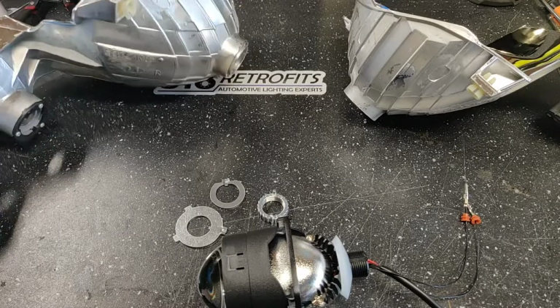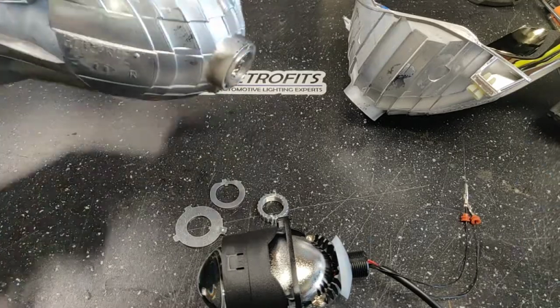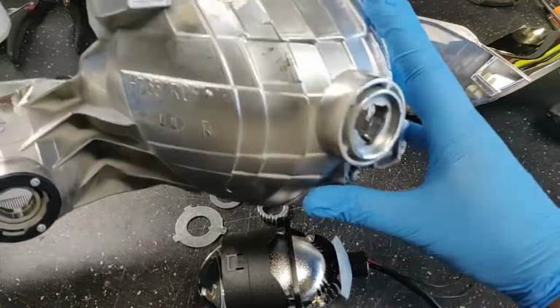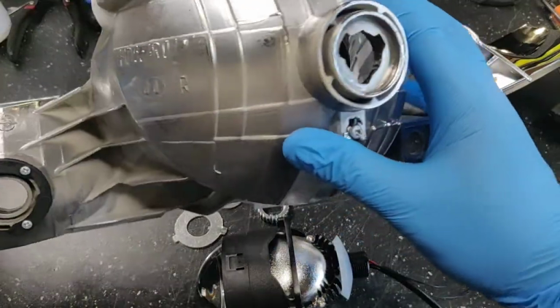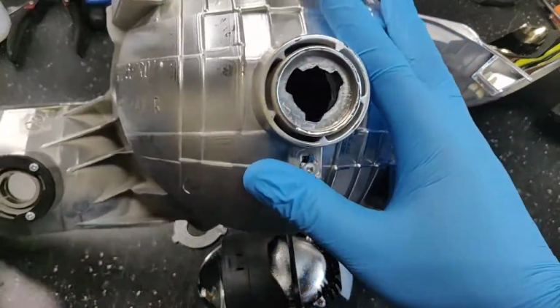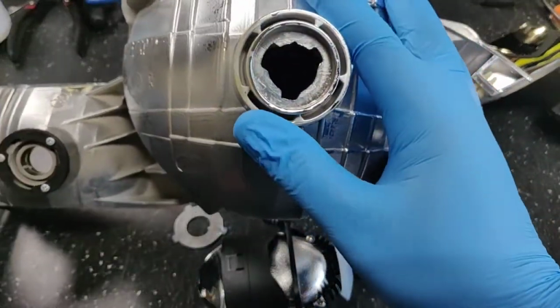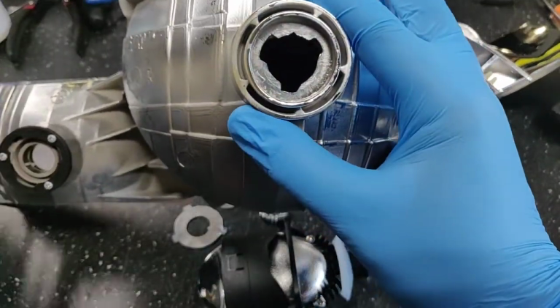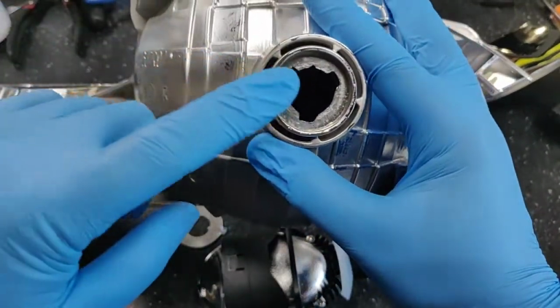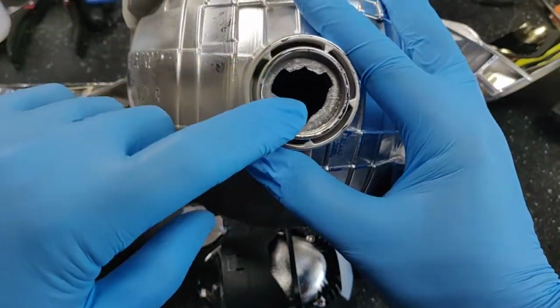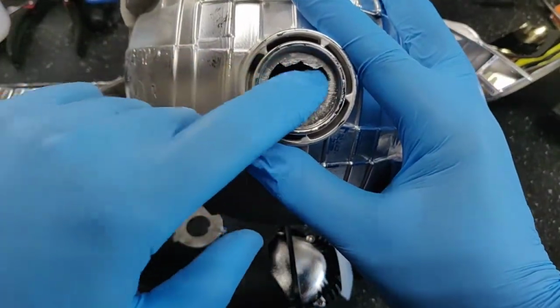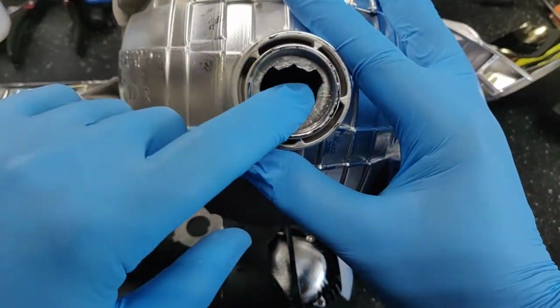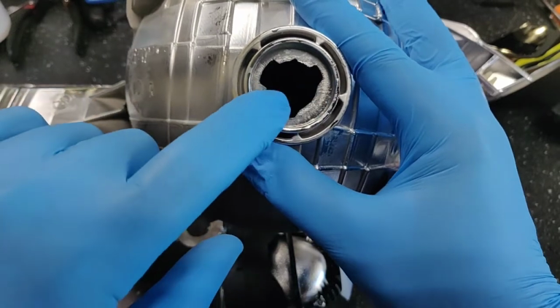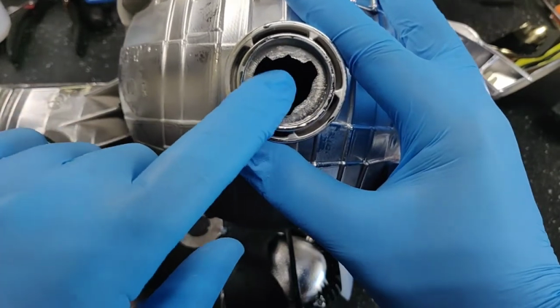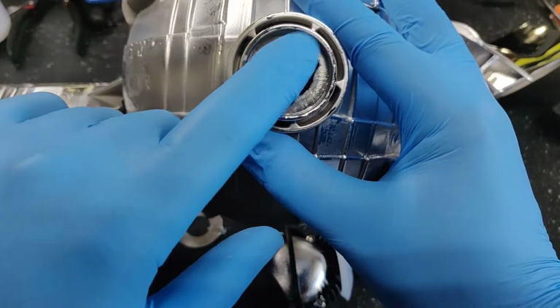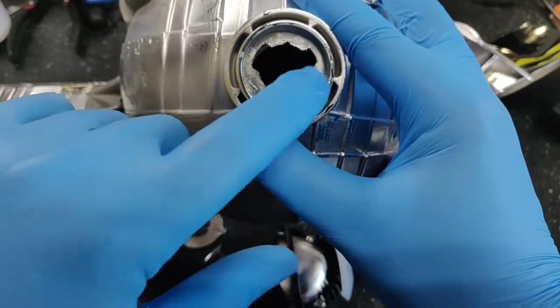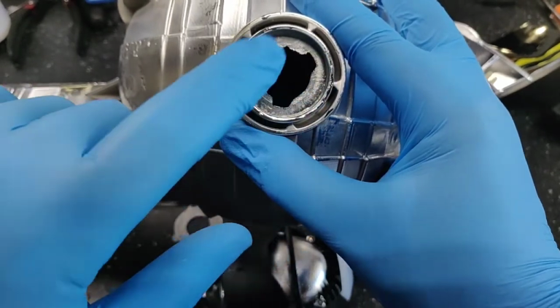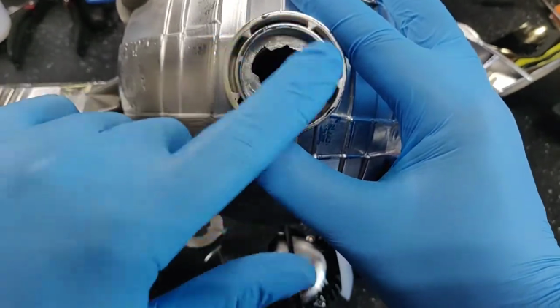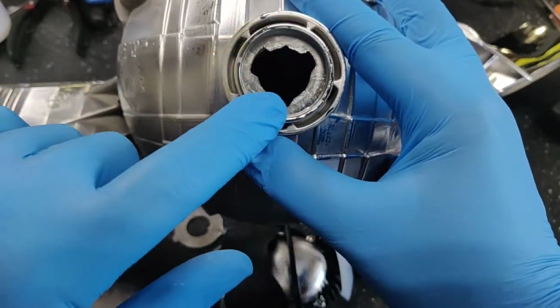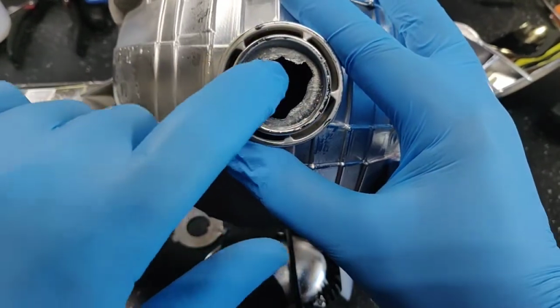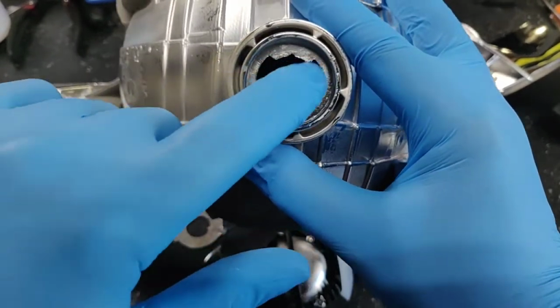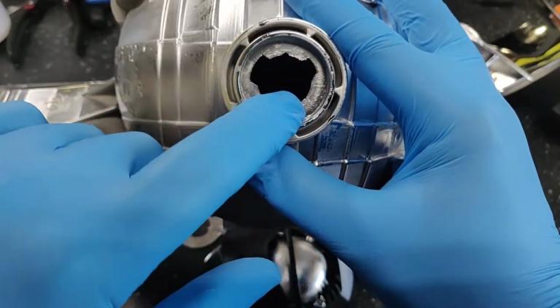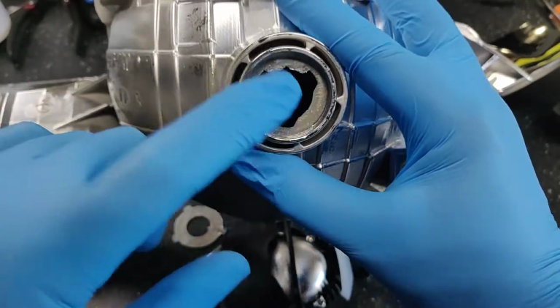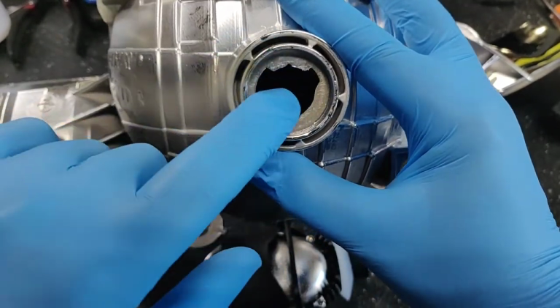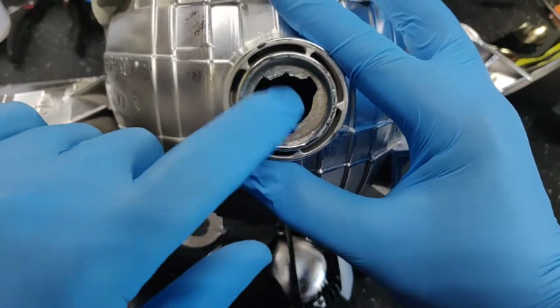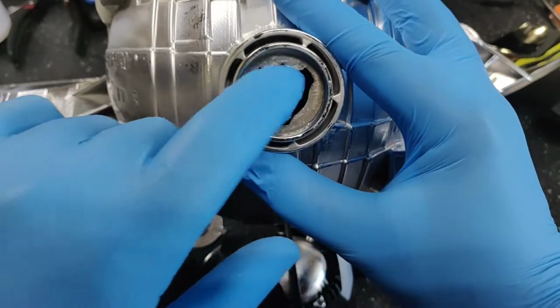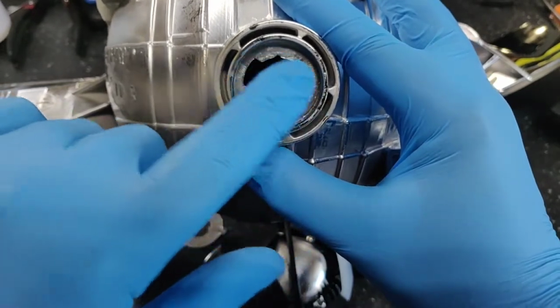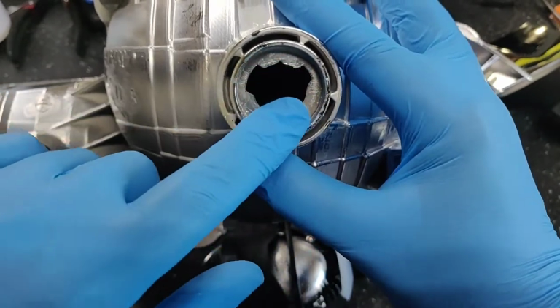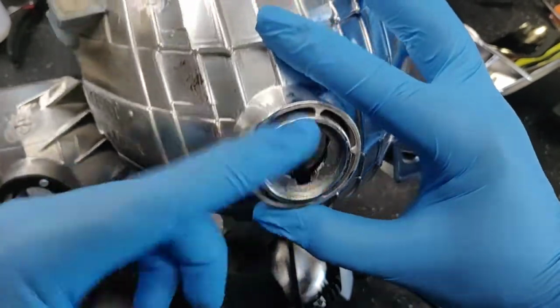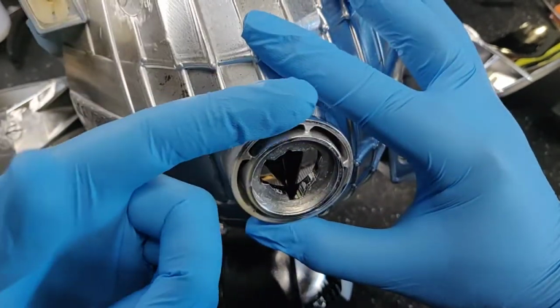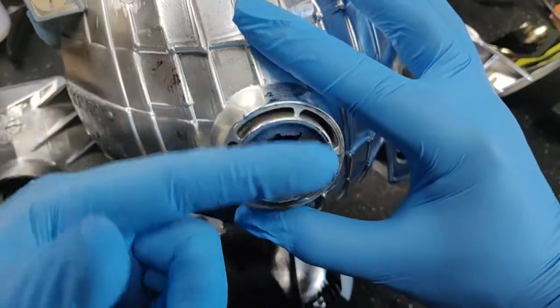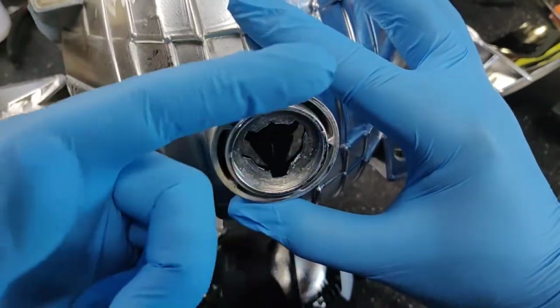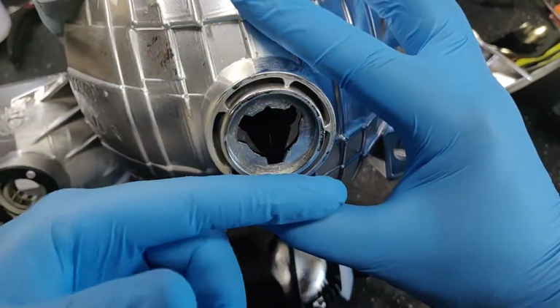This is a 2009 Honda Pilot. It uses a traditional H11 style adapter. The H11 has a built-in mount — it's usually built into the reflector and has three notches. This opening is too small; we're going to have to open this up and create a nice flat surface.